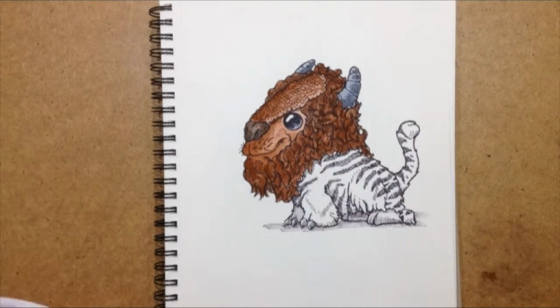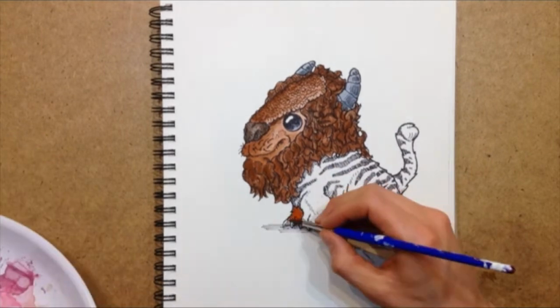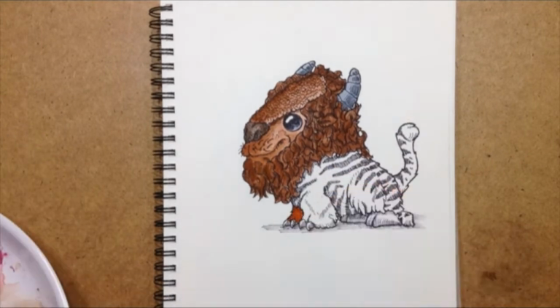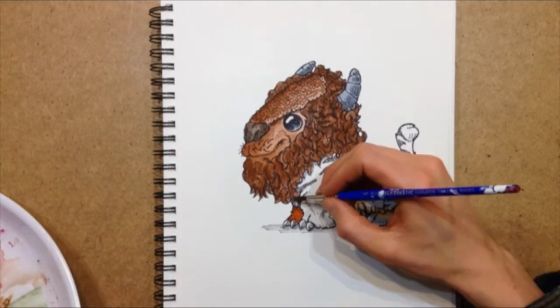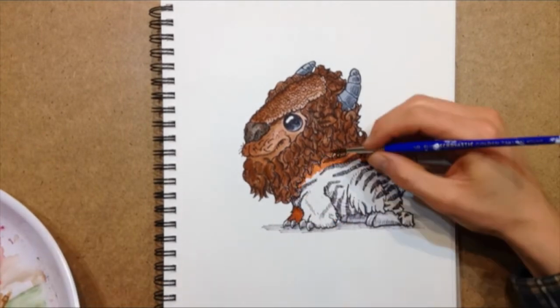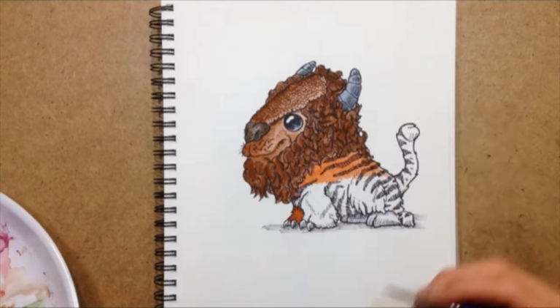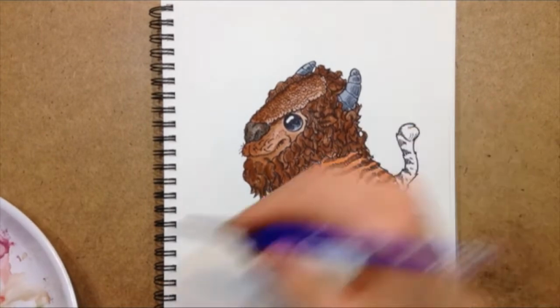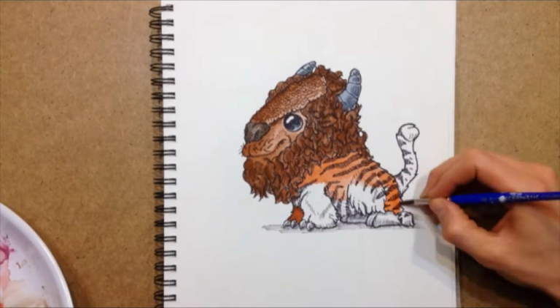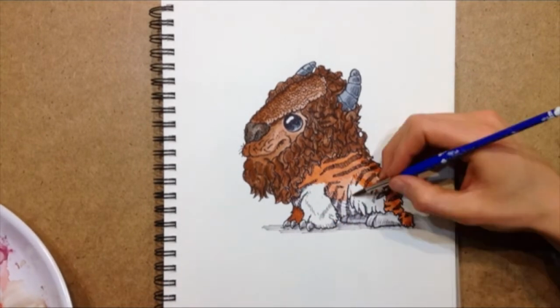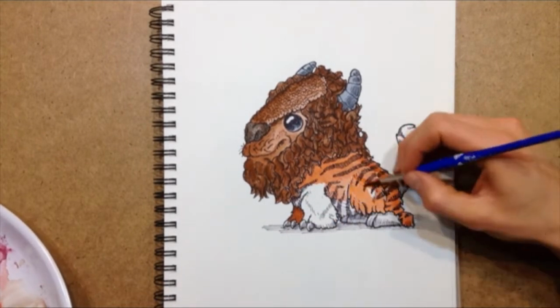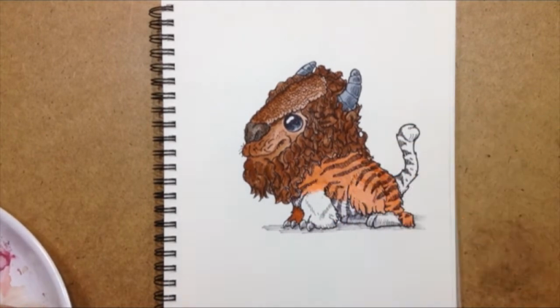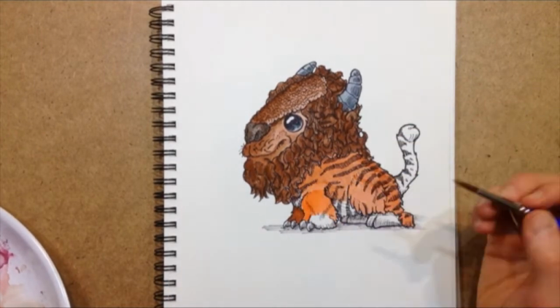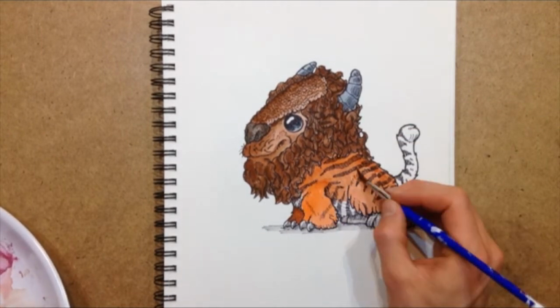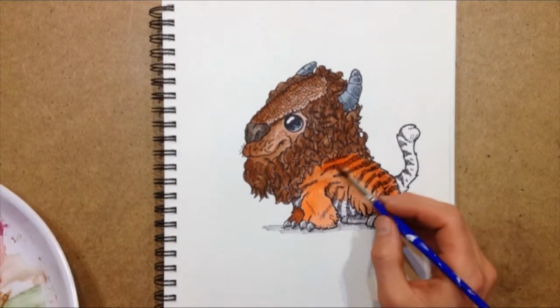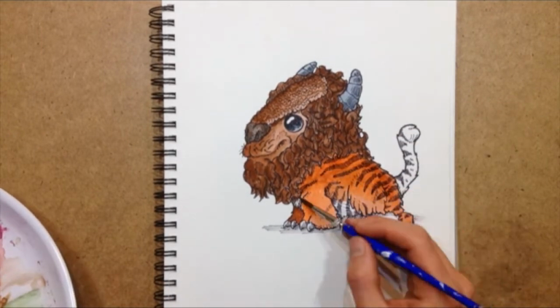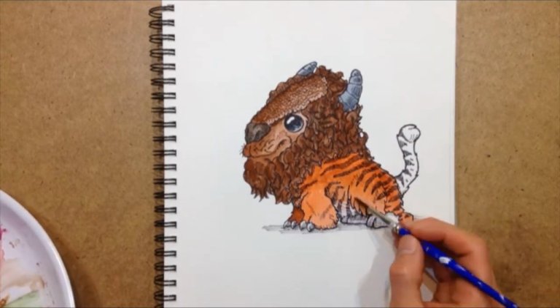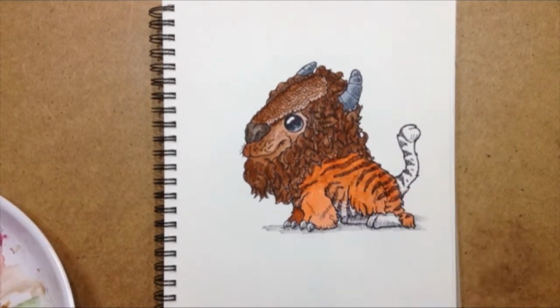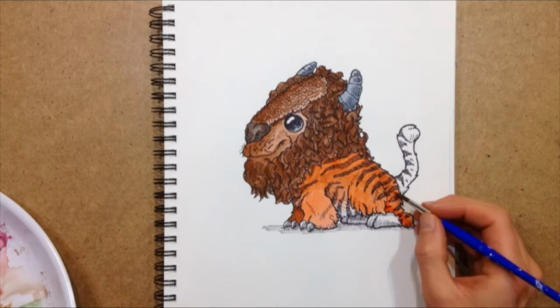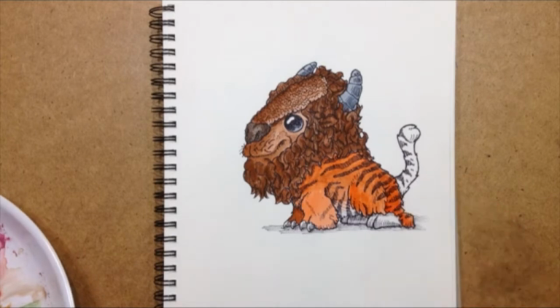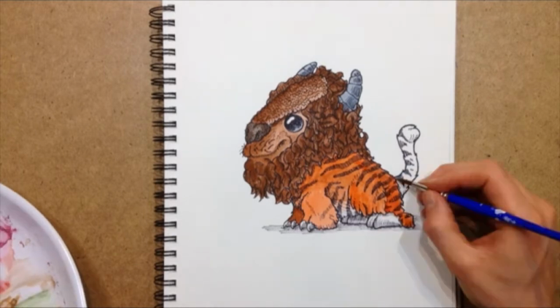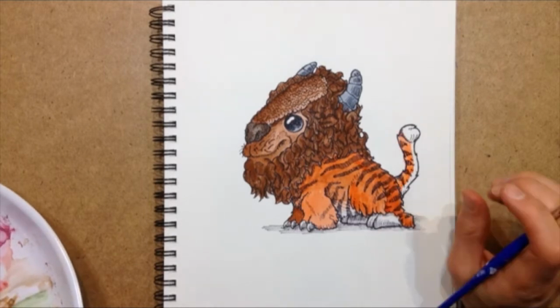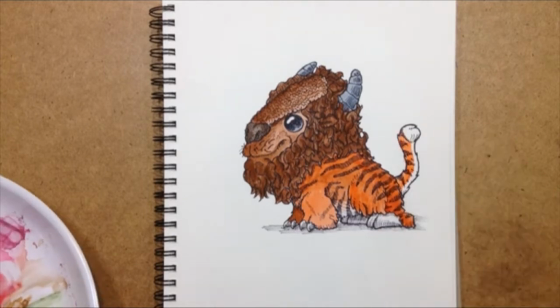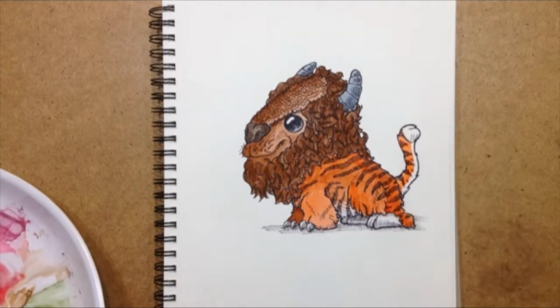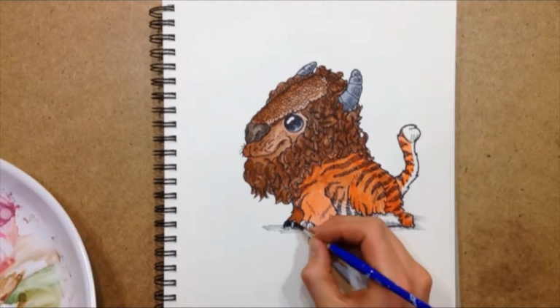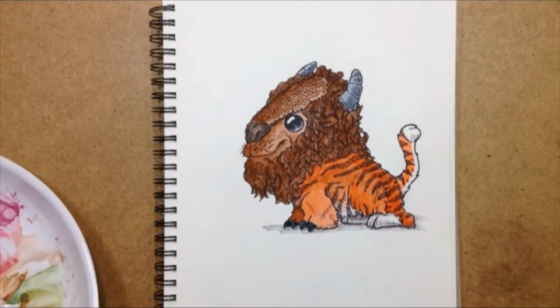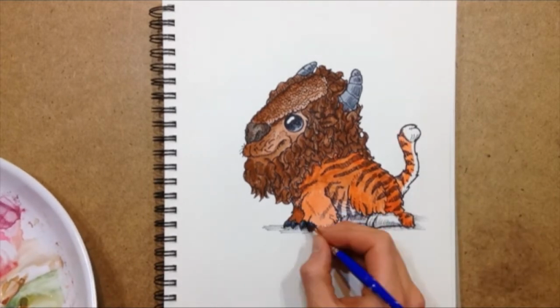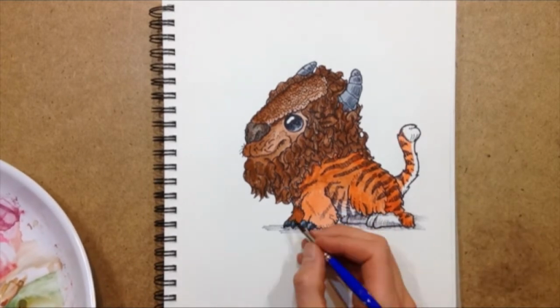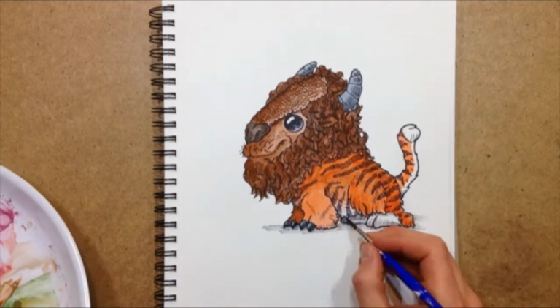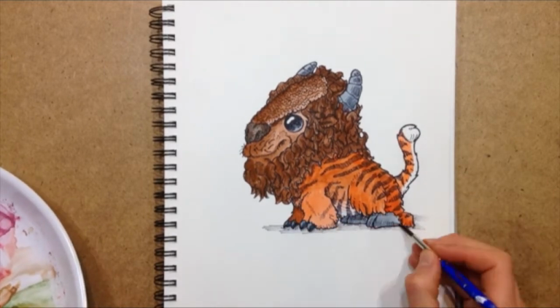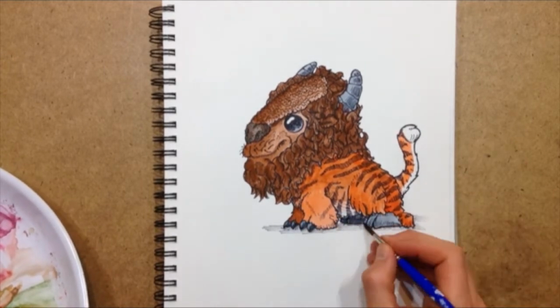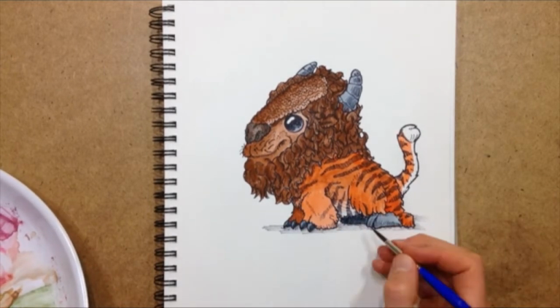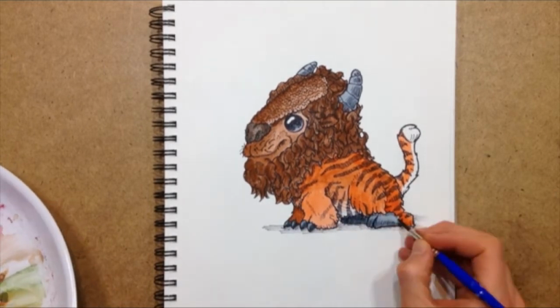So I hope you enjoyed watching this video today. If you have an idea of what I might draw tomorrow, please leave it in the comments below. Thanks for watching.